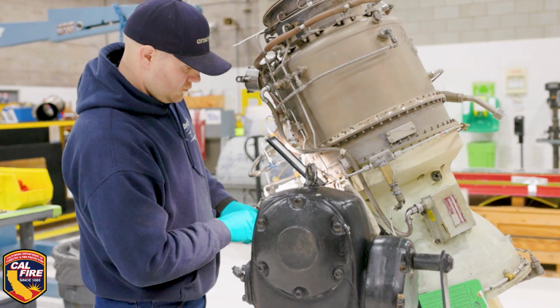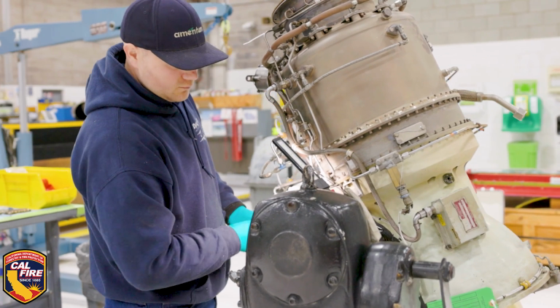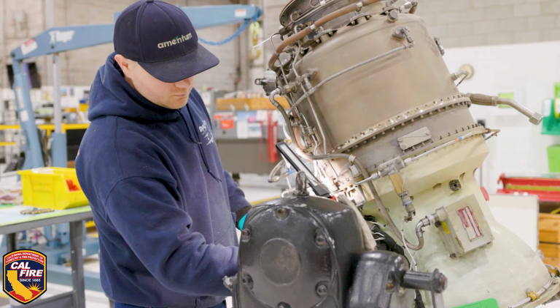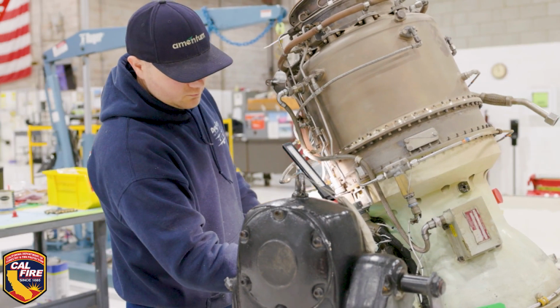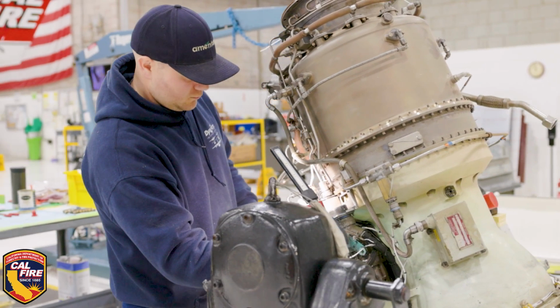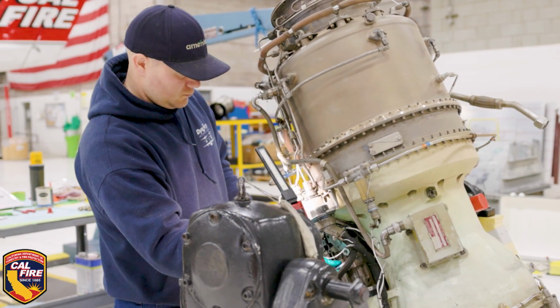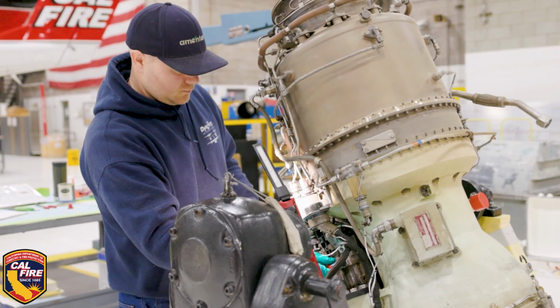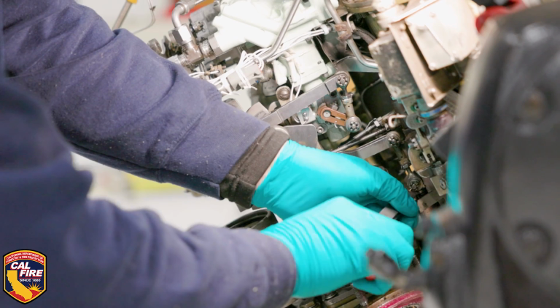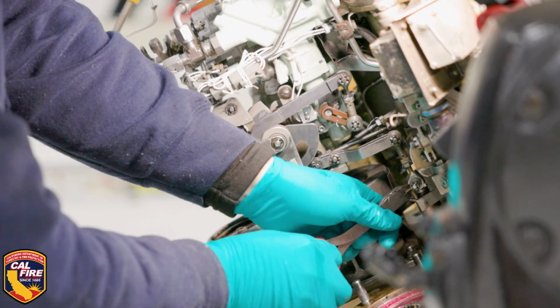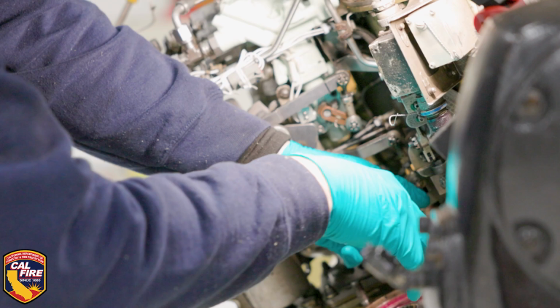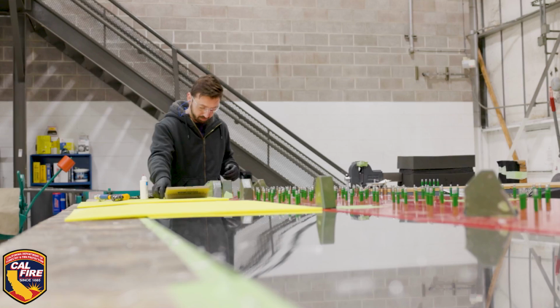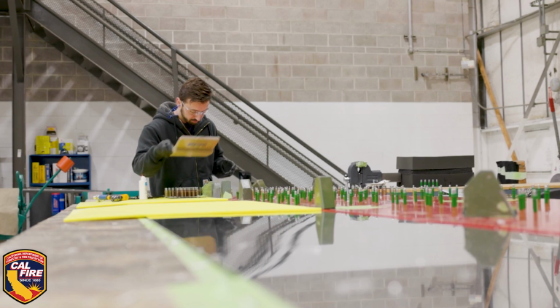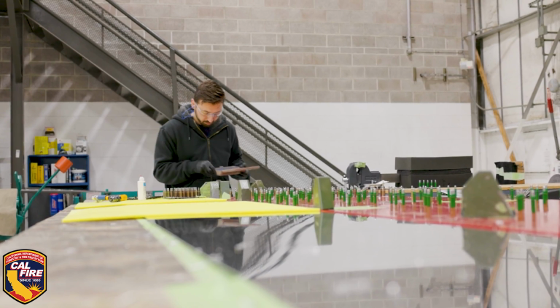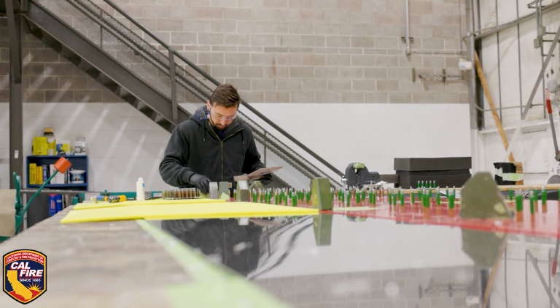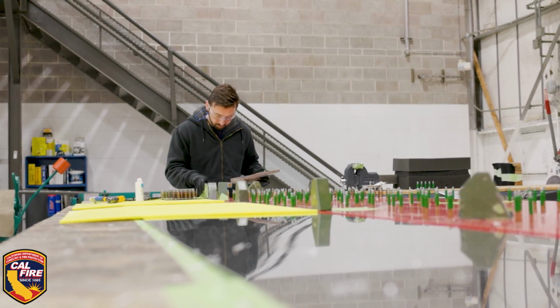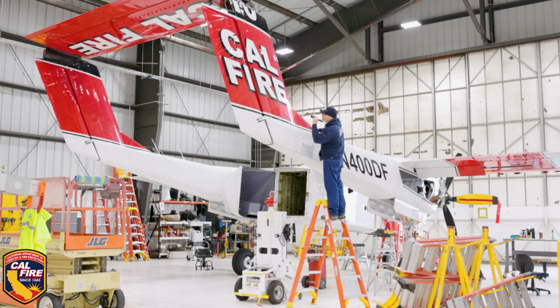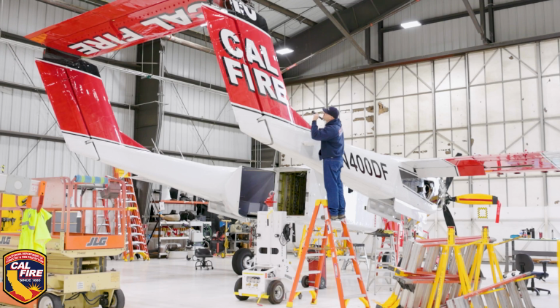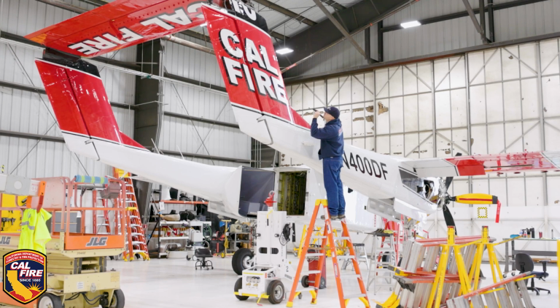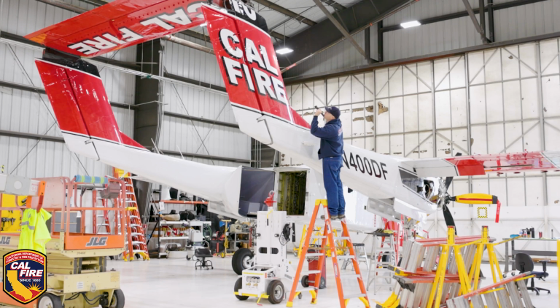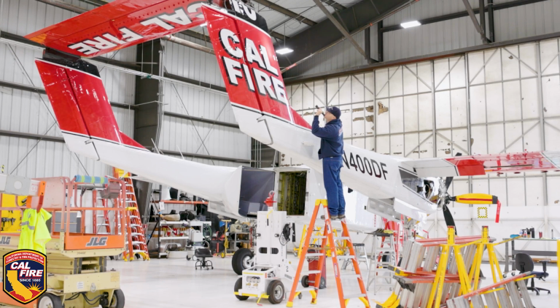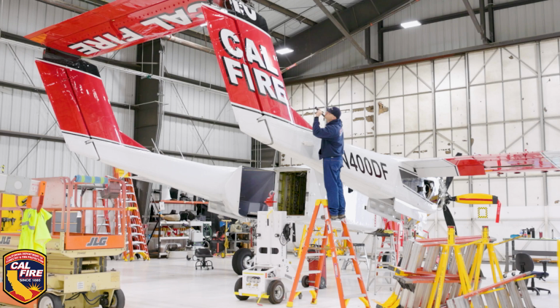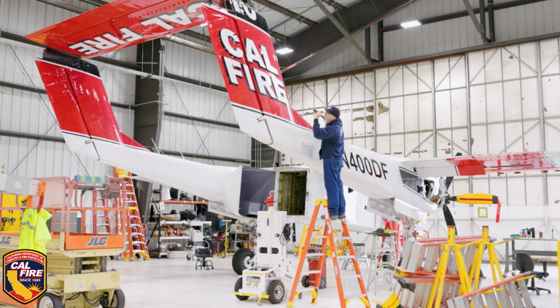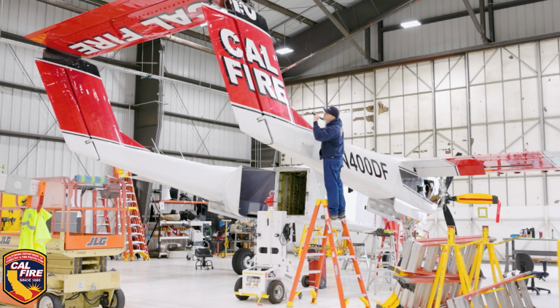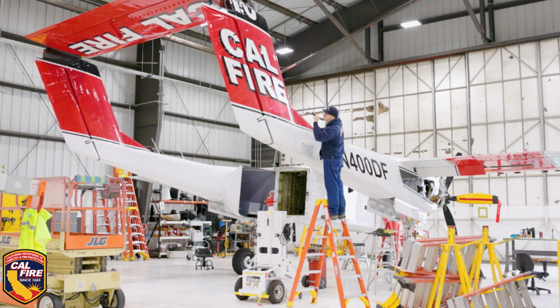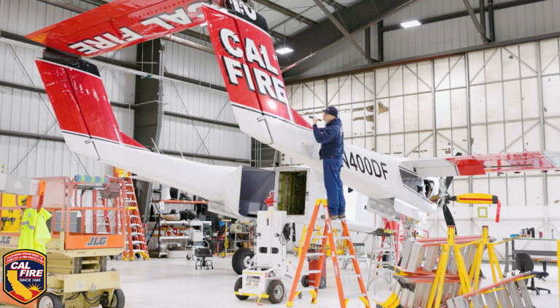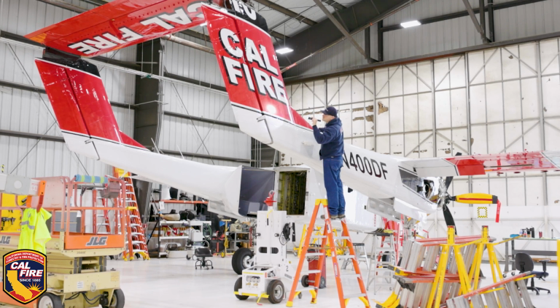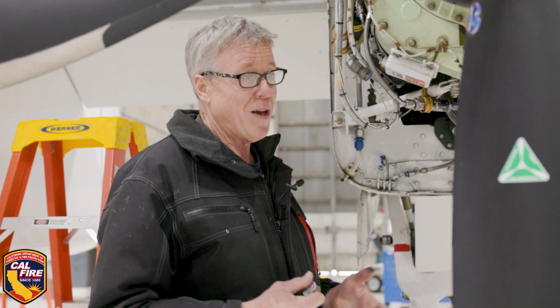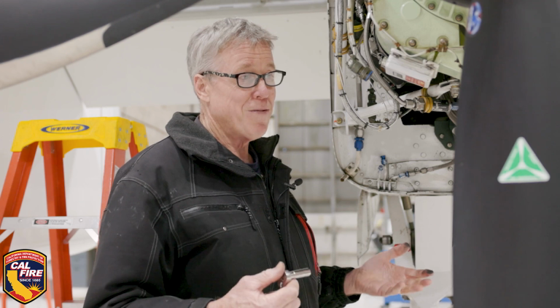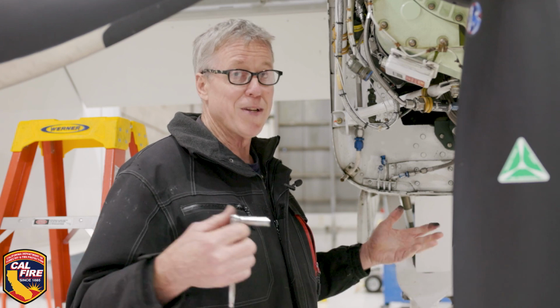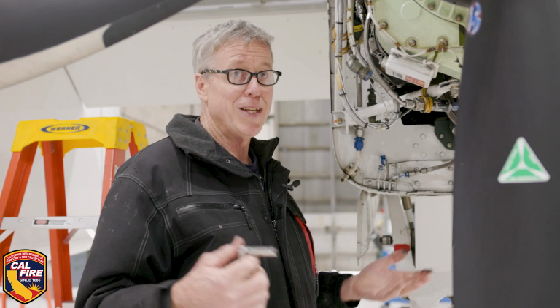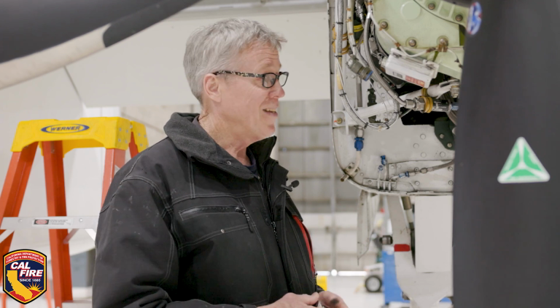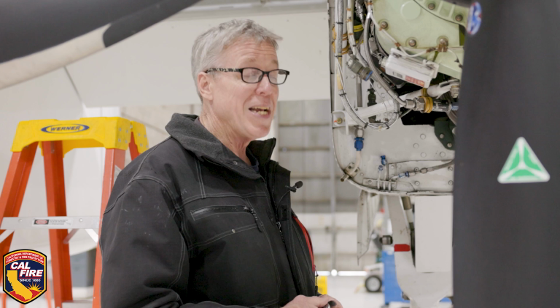With the maintenance crew that we have here, the maintenance quality that we produce, they'll keep flying. As long as we can get parts, these aircraft will keep flying. It's like — wow — I'm part of something really amazing.